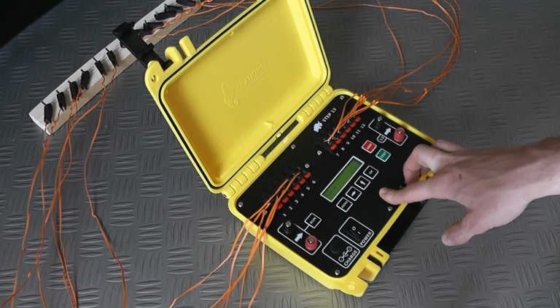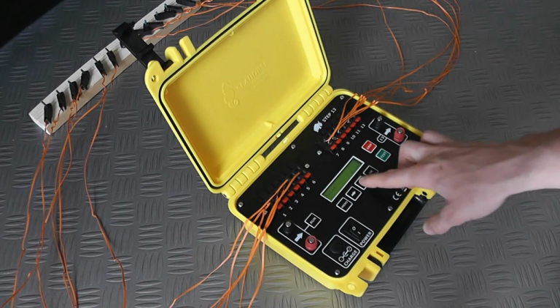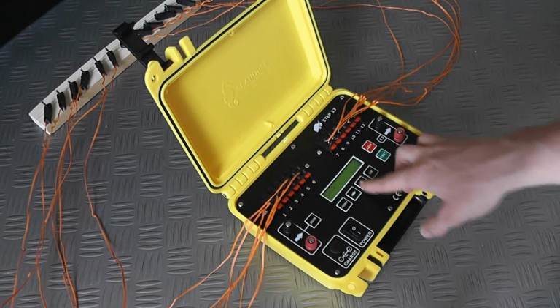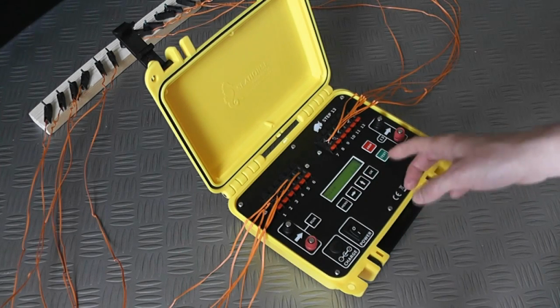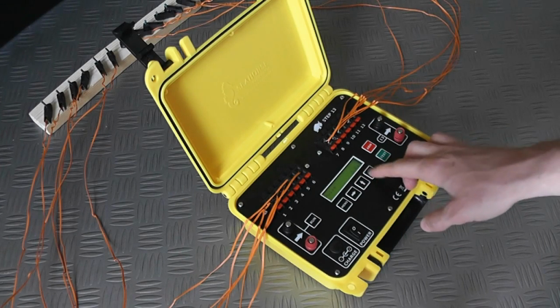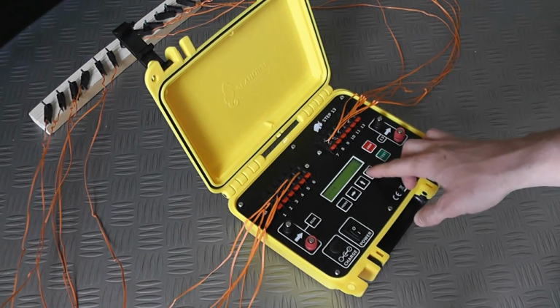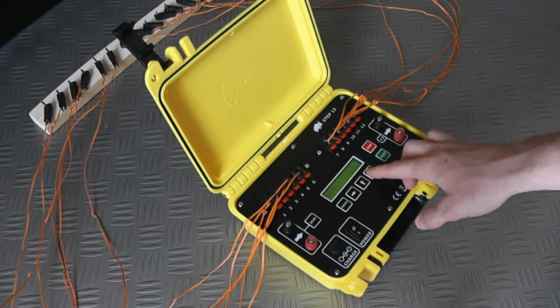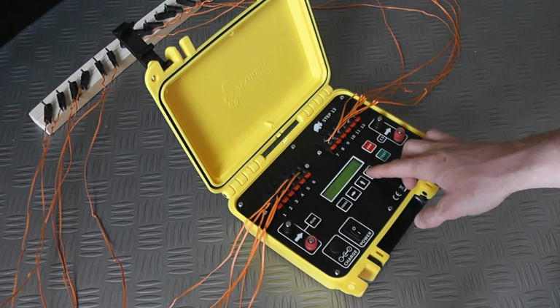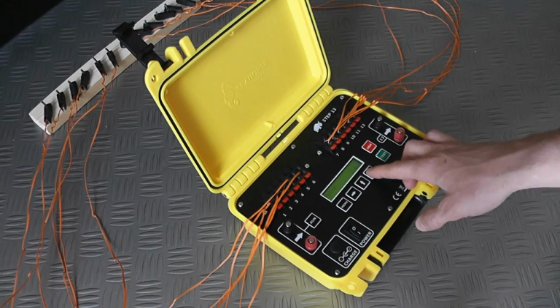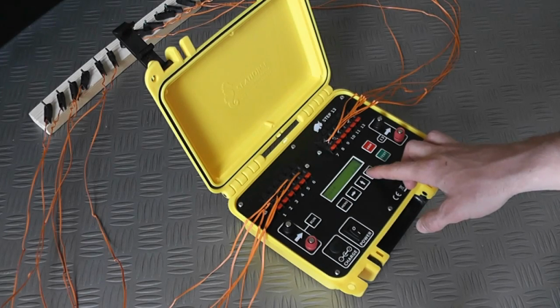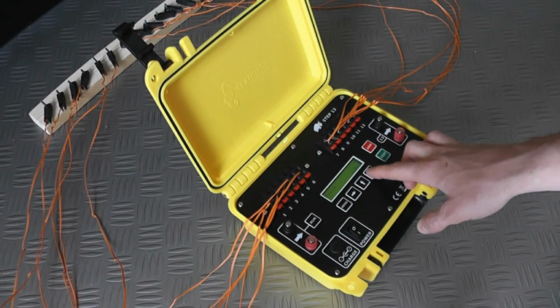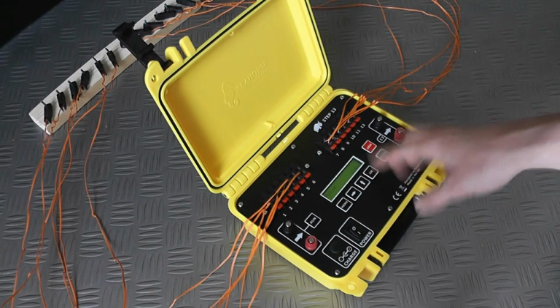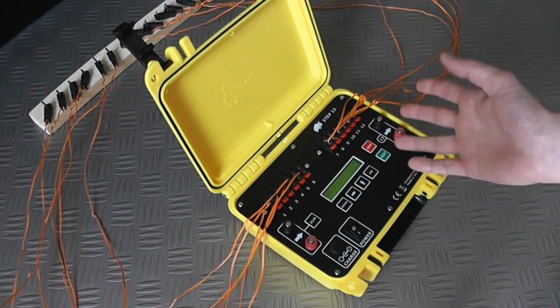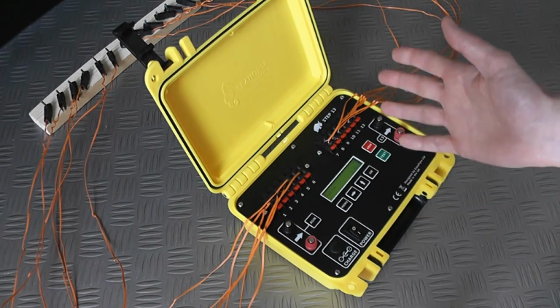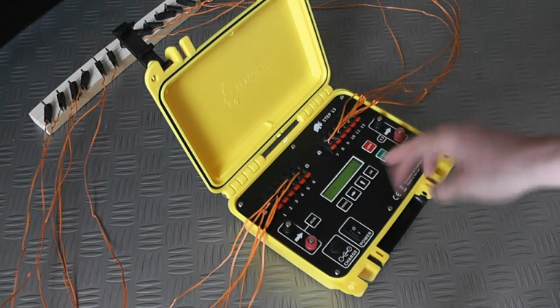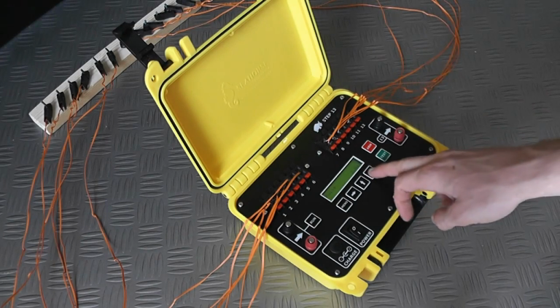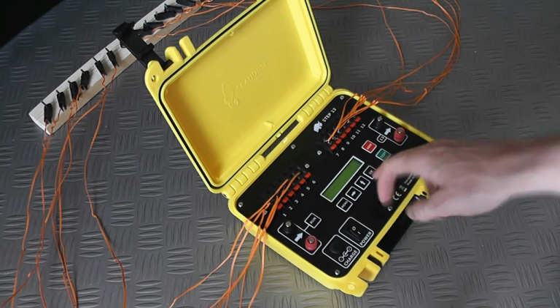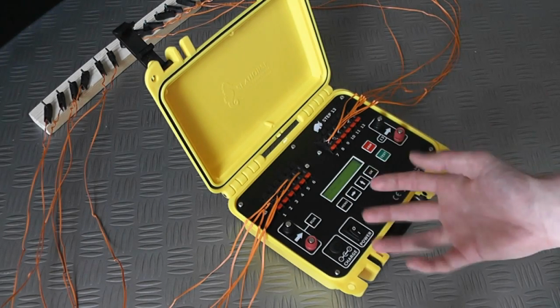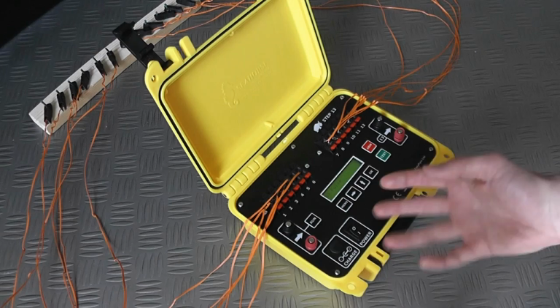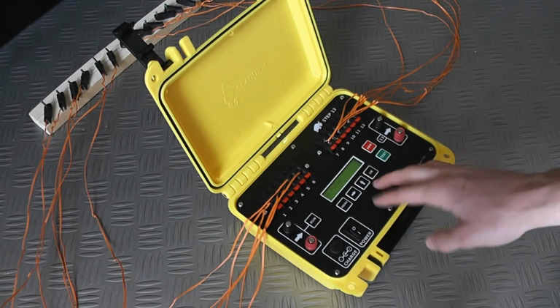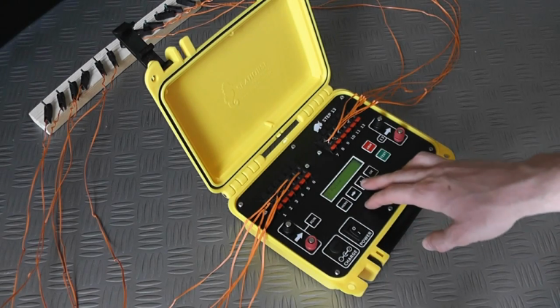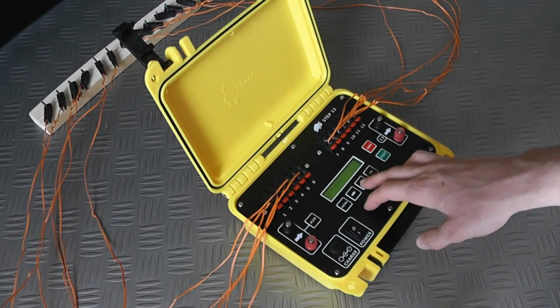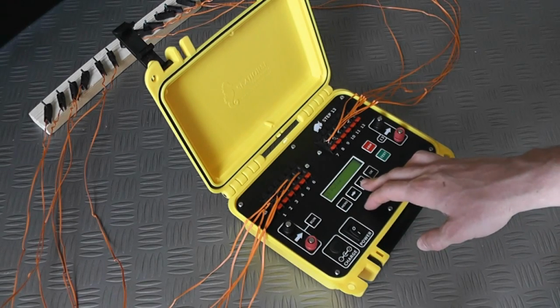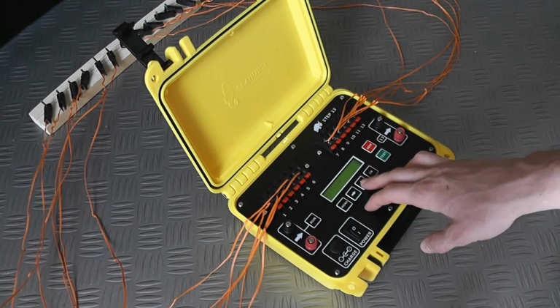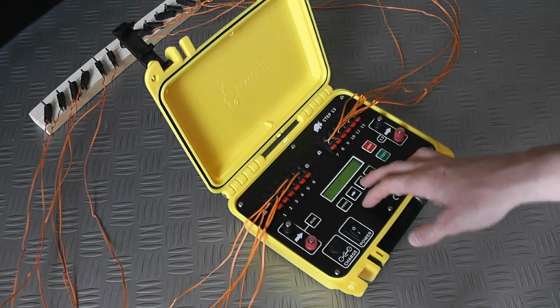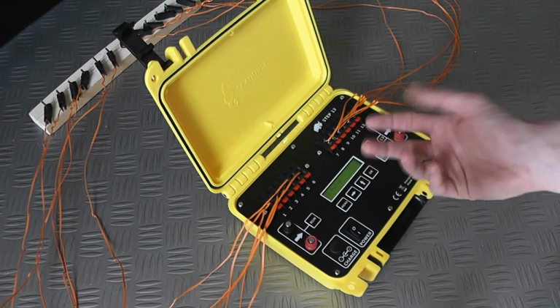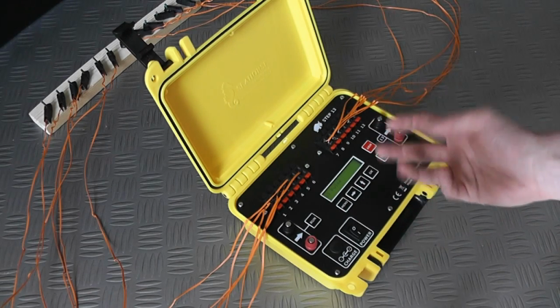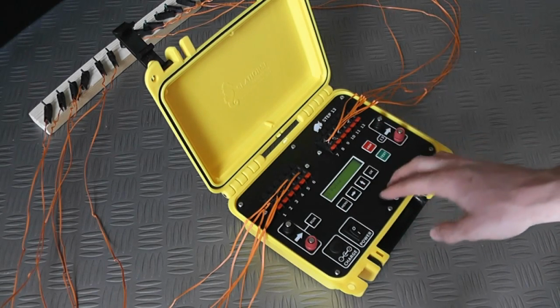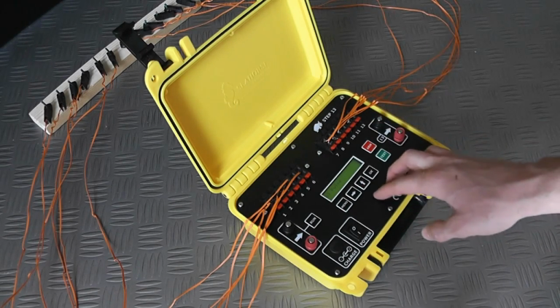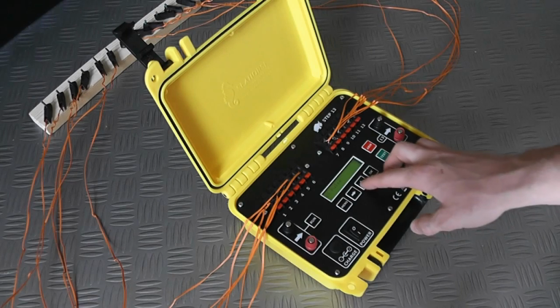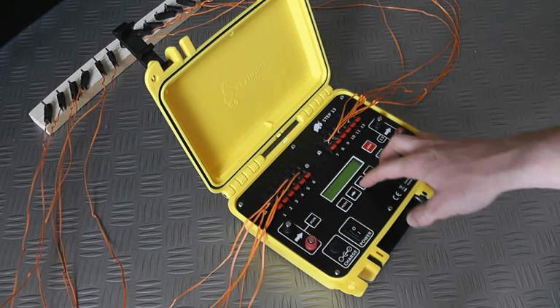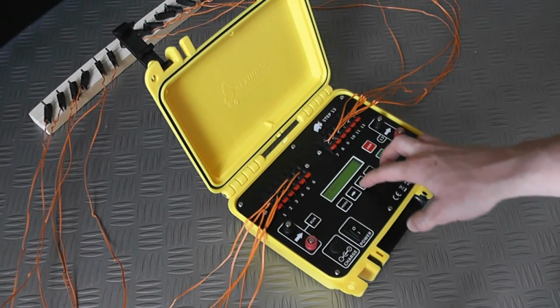By setting the pulse time to two seconds, each cue will actually turn on for two seconds when it fires. This gives the Talons enough time to heat up and actually ignite the fuse.